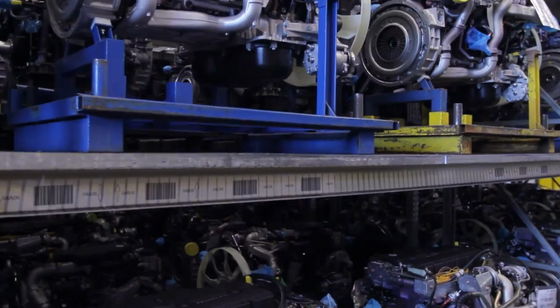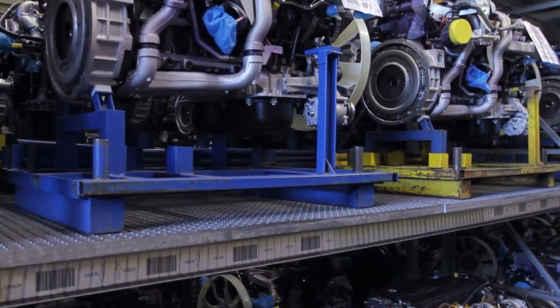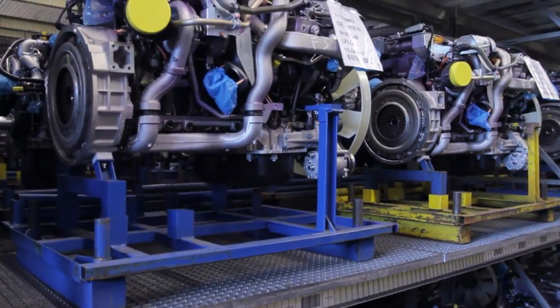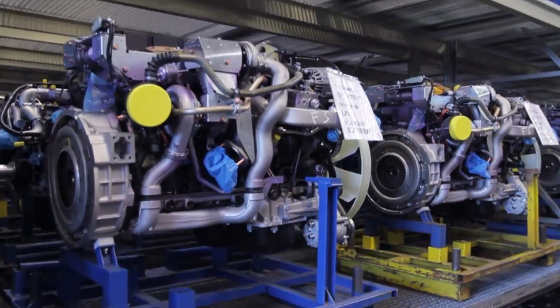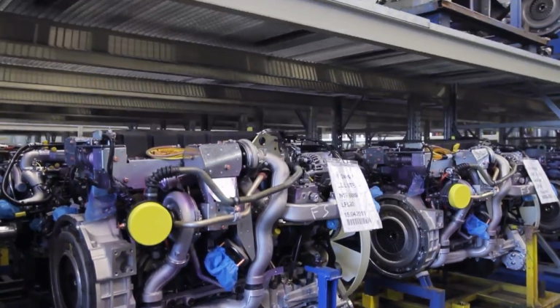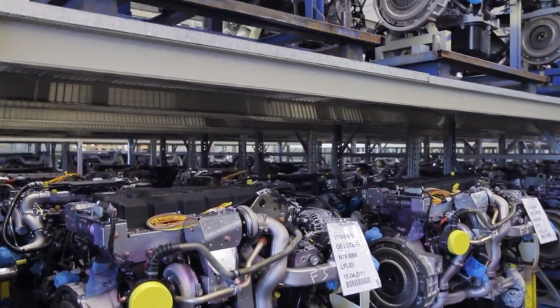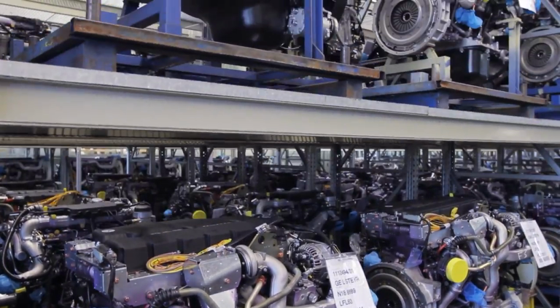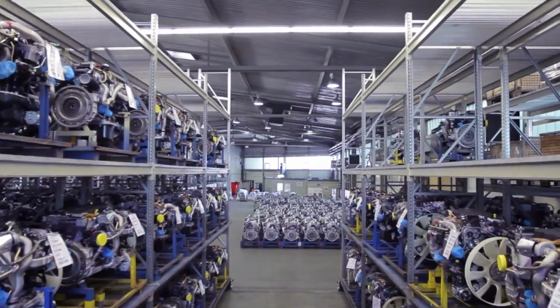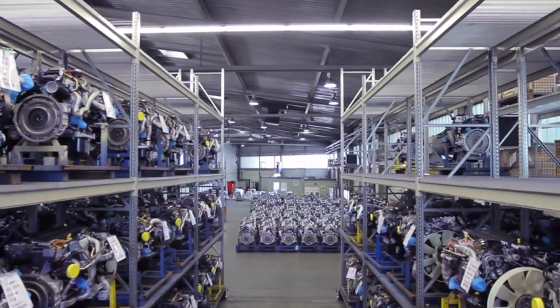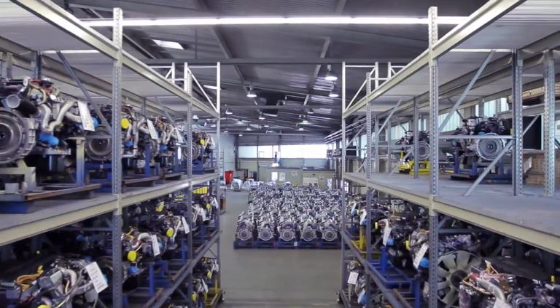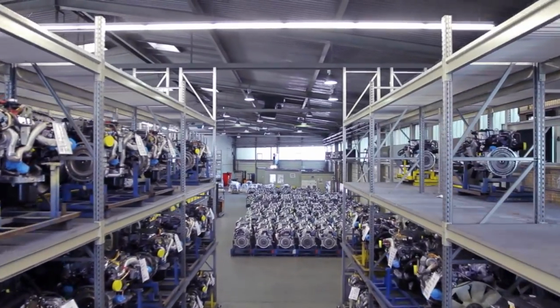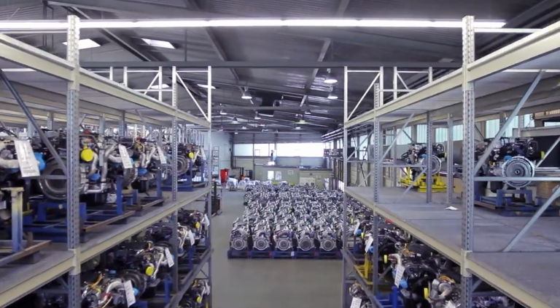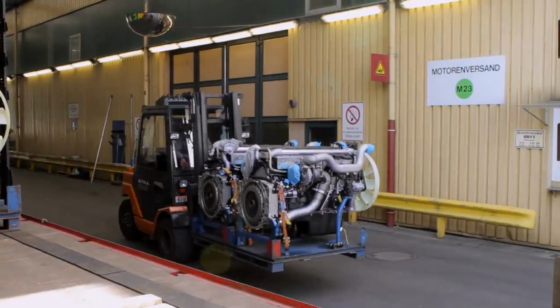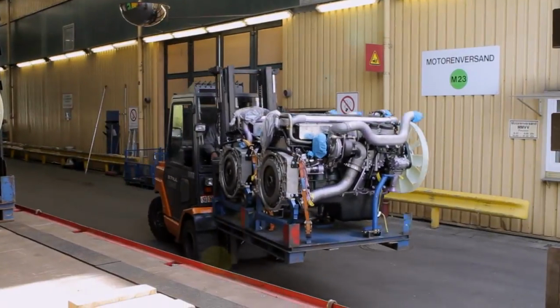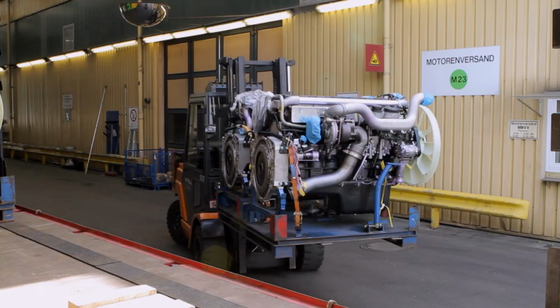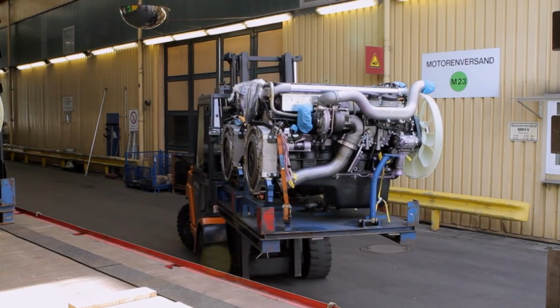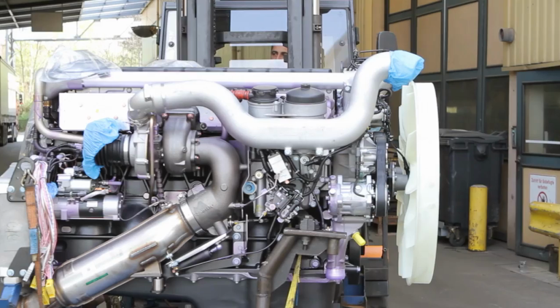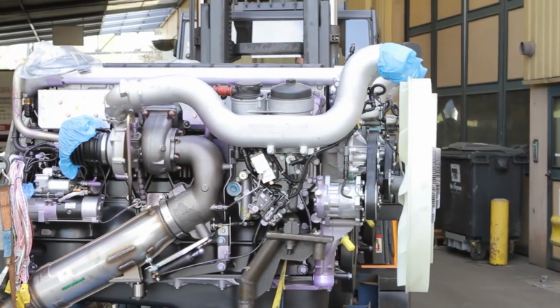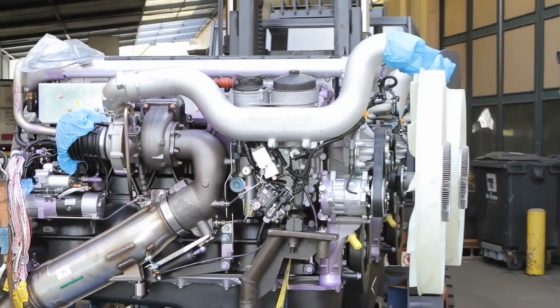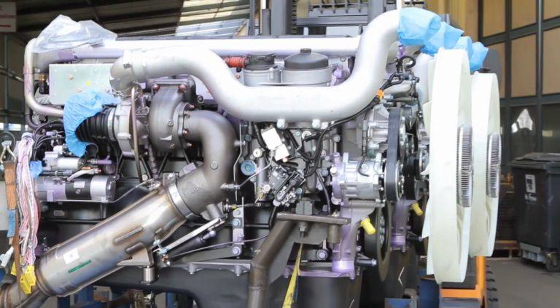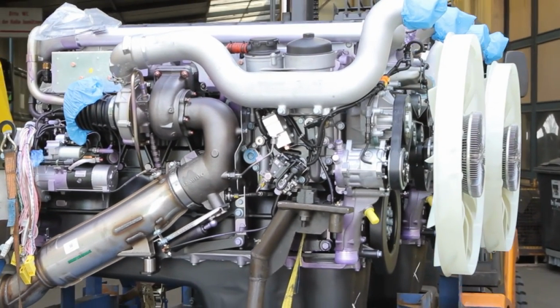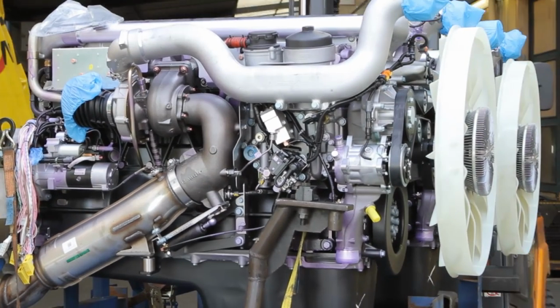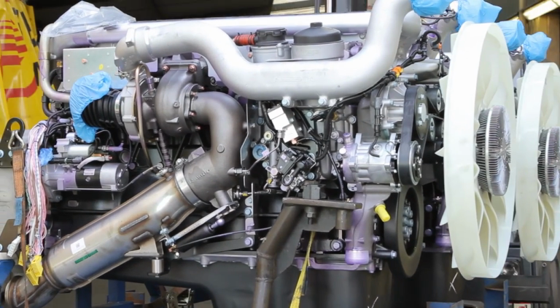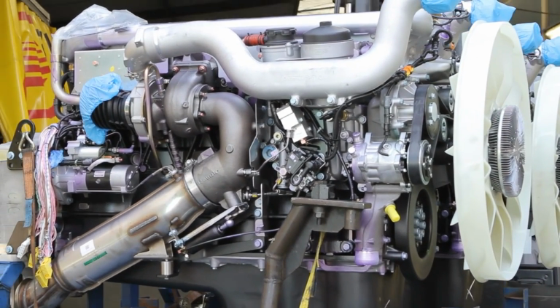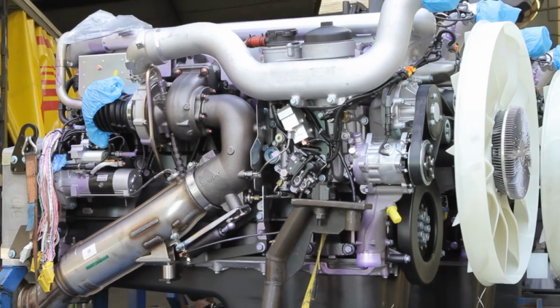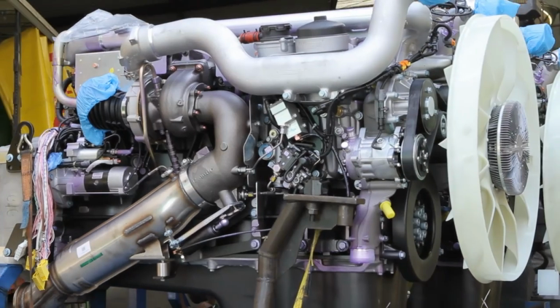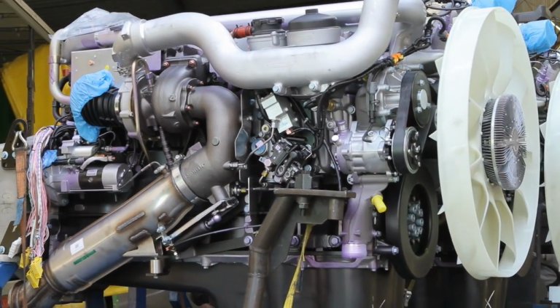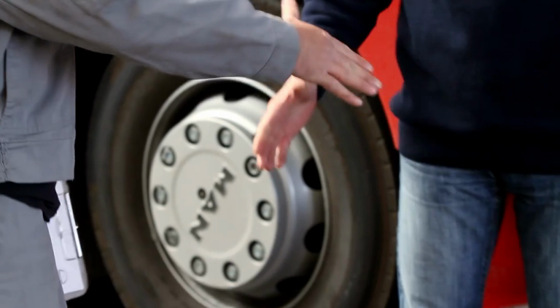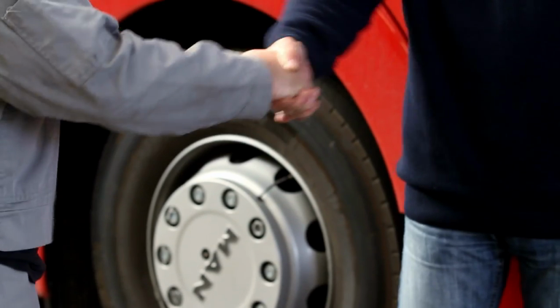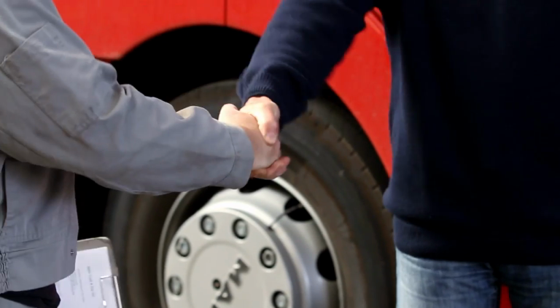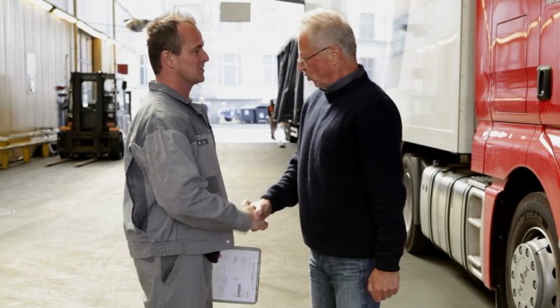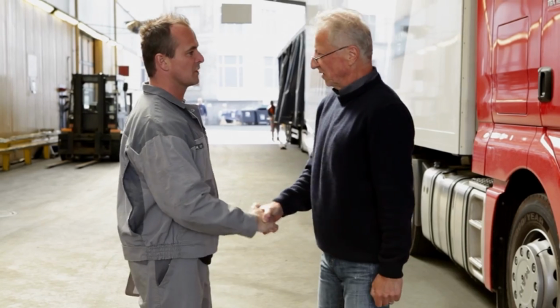Up to 120,000 engines can be produced in the high-tech Nuremberg plant every year, built by around 4,000 employees.